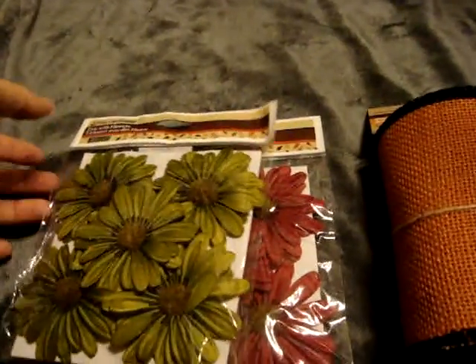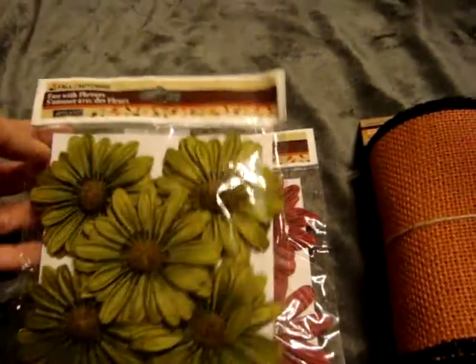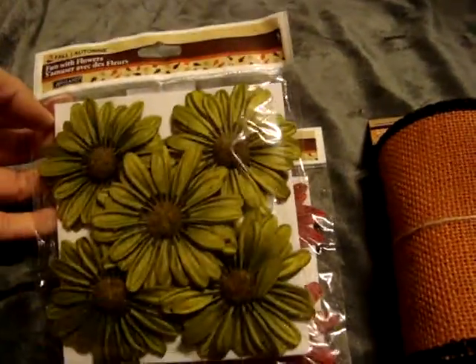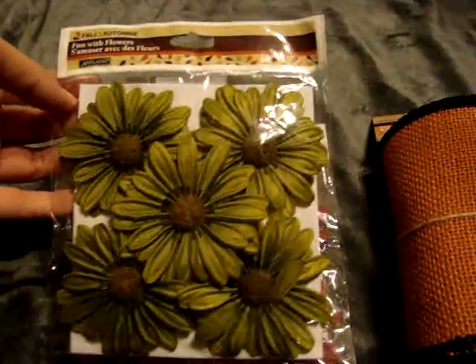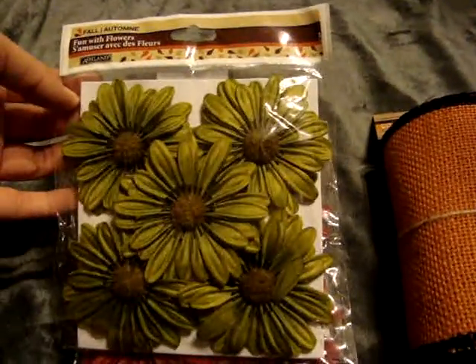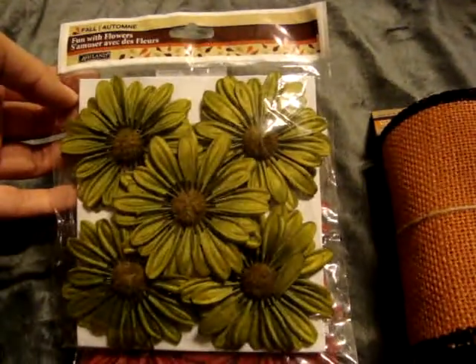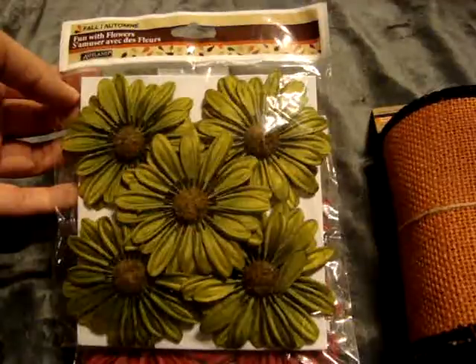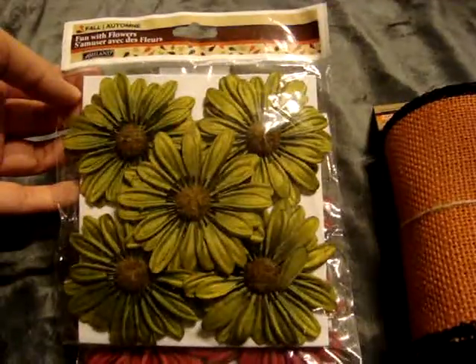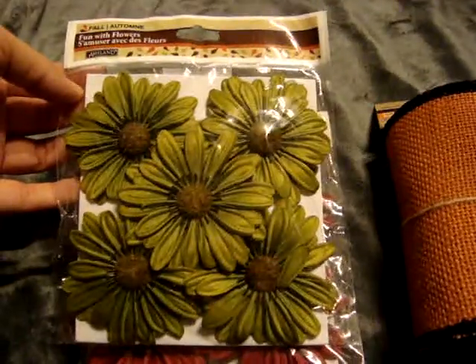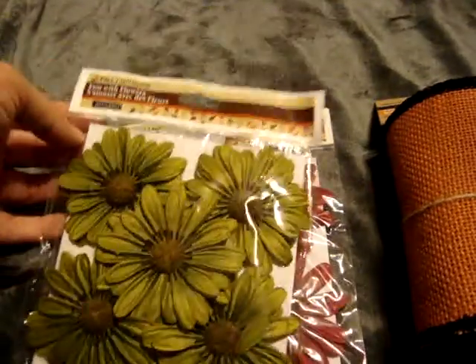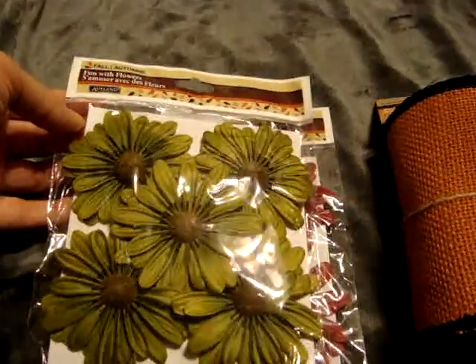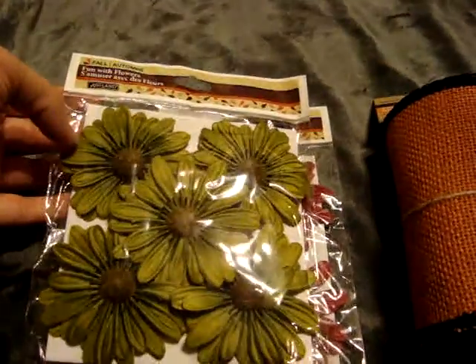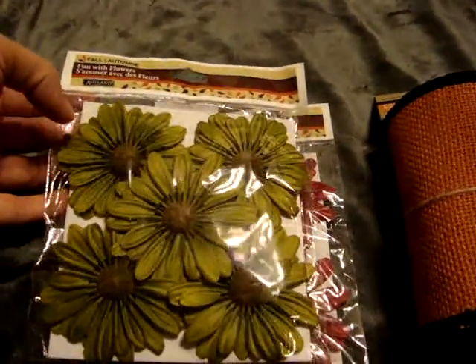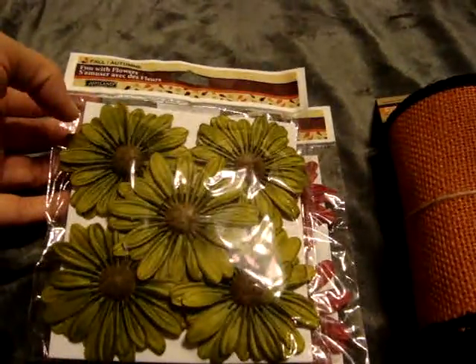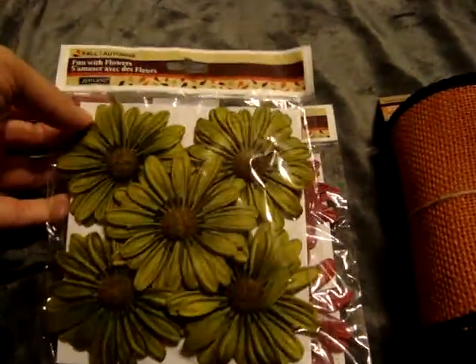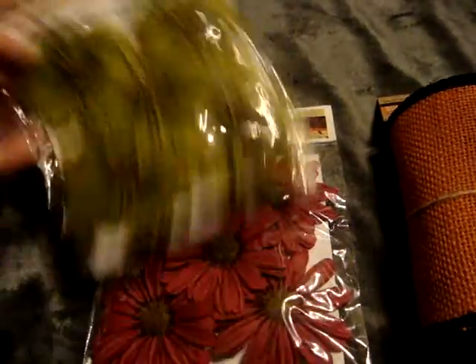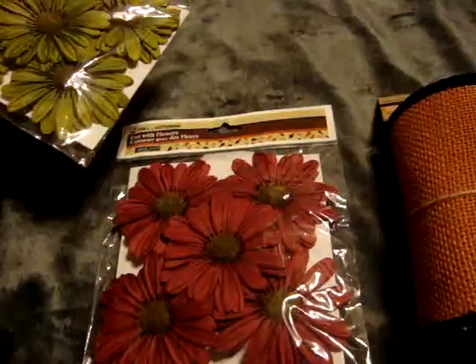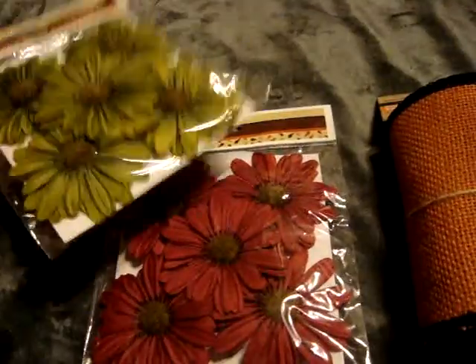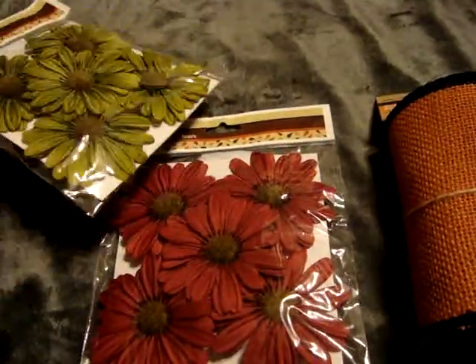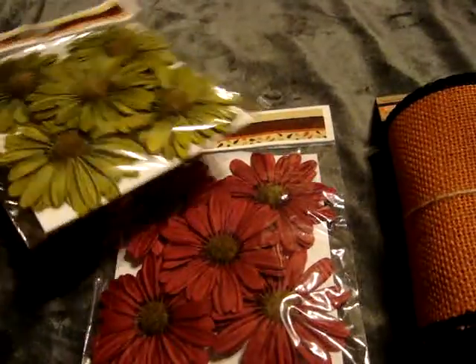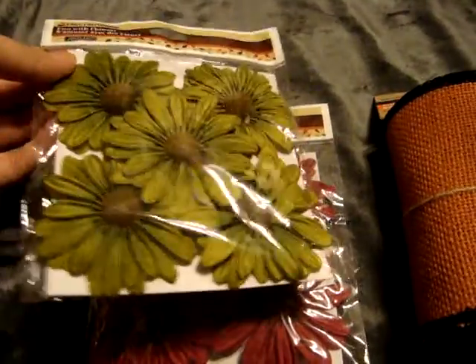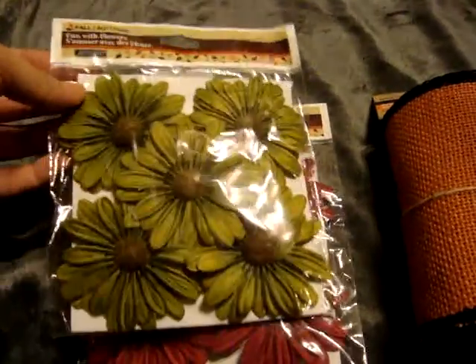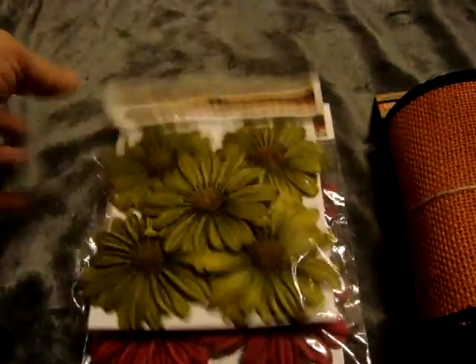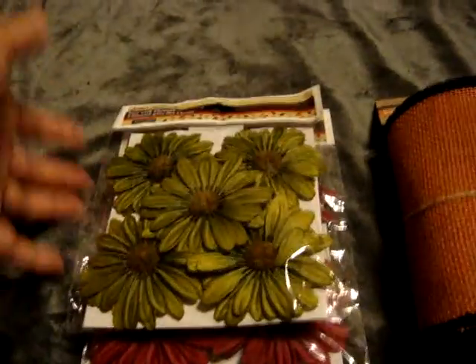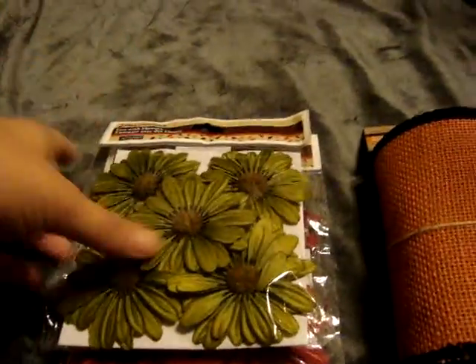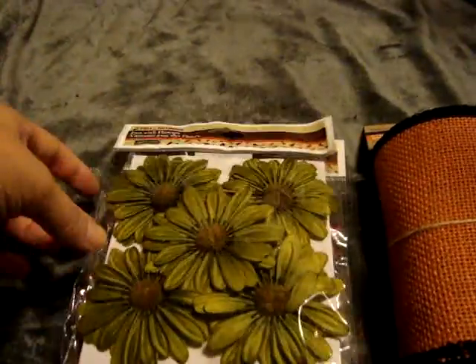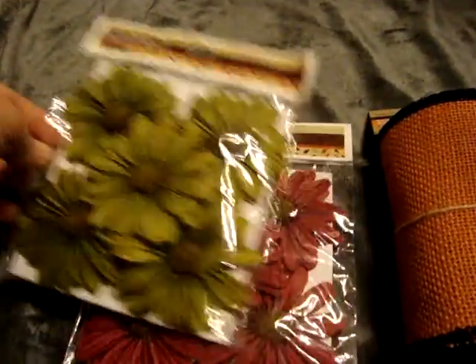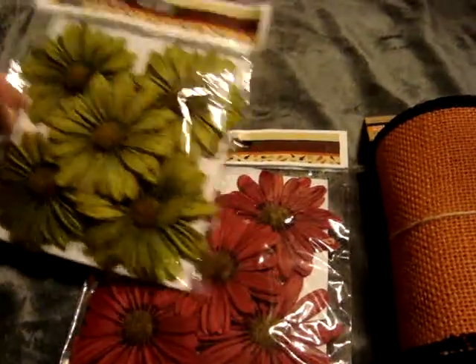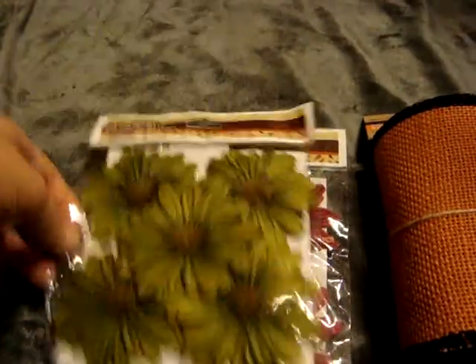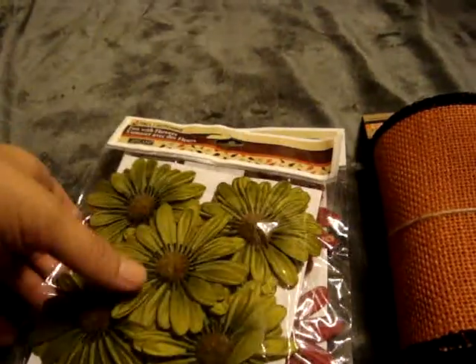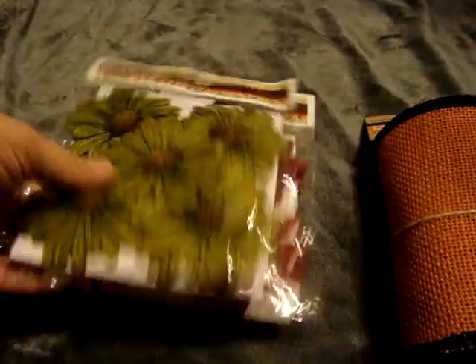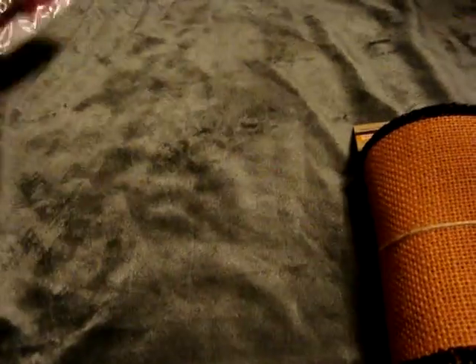So, stuff from Michael's - I found these Ashlyn Daisy flowers. These were part of the 80% off Halloween stuff. I picked them up in green and red. They did have purple, but these were the only two colors I picked up. I figured these would be useful for Christmas coming up.